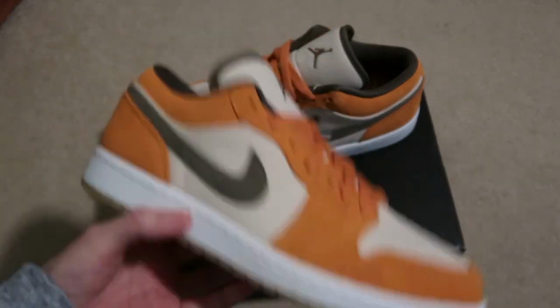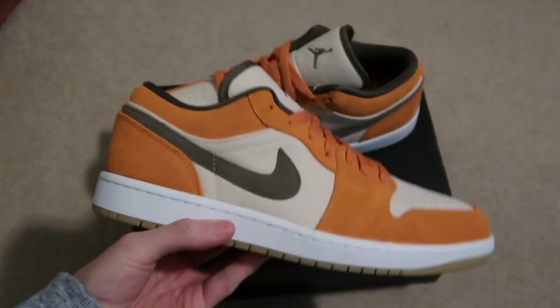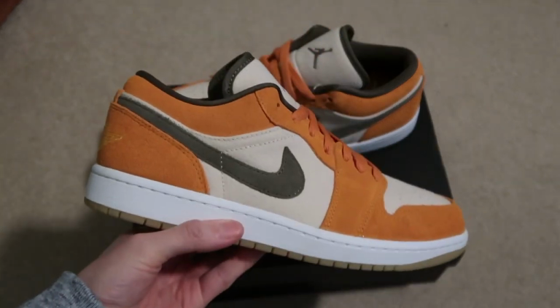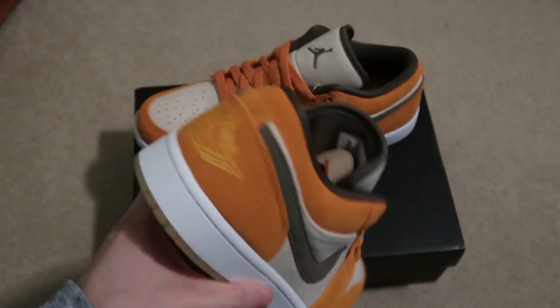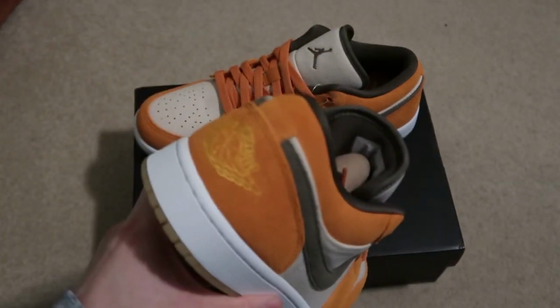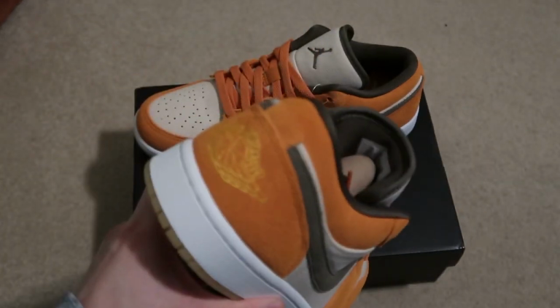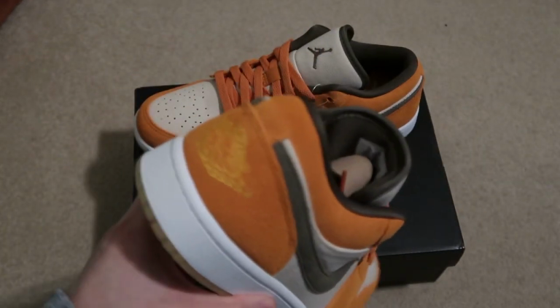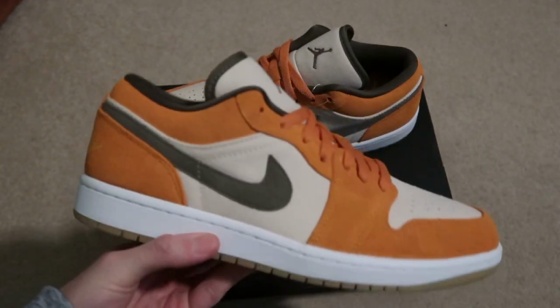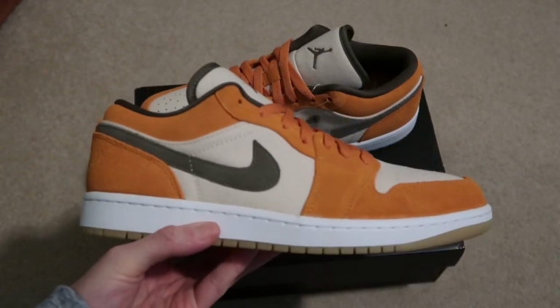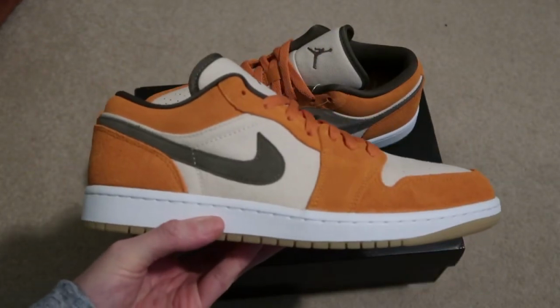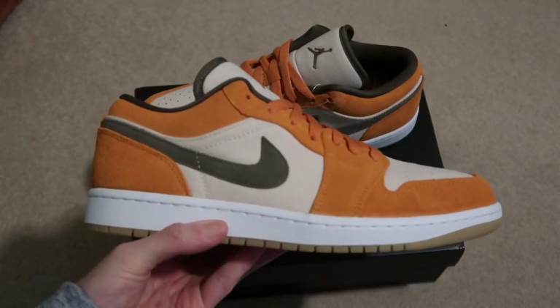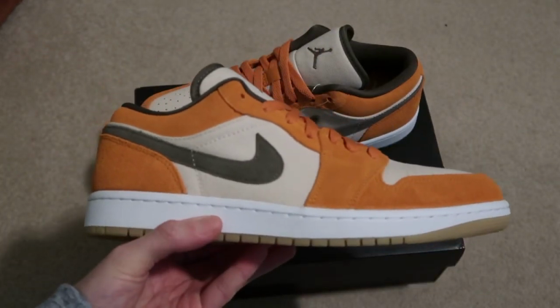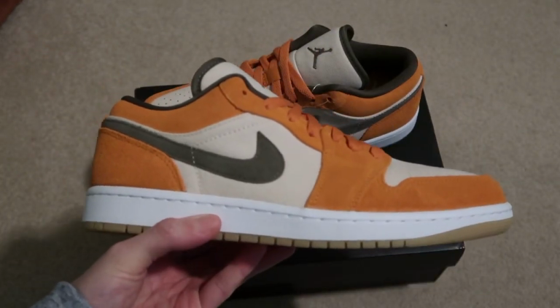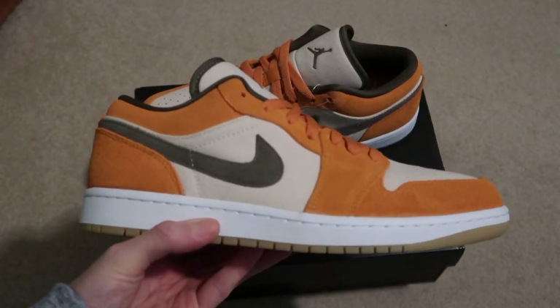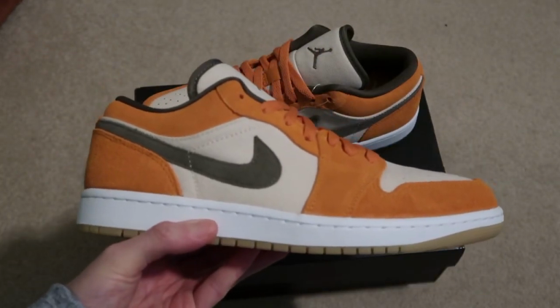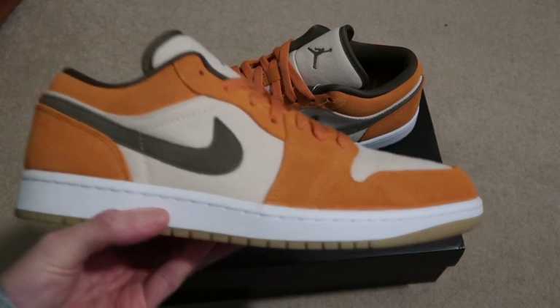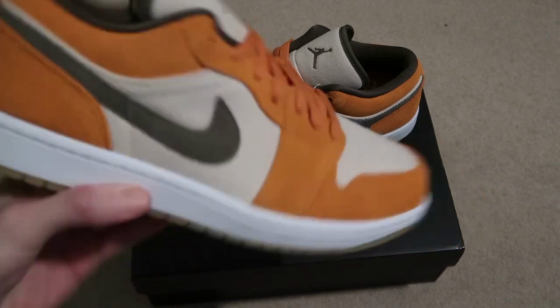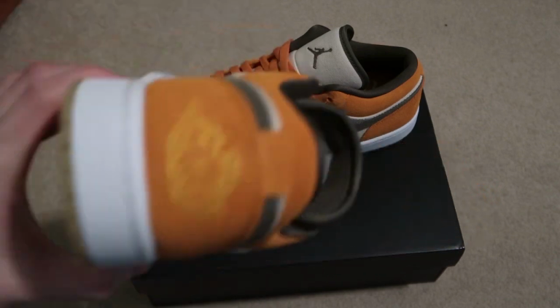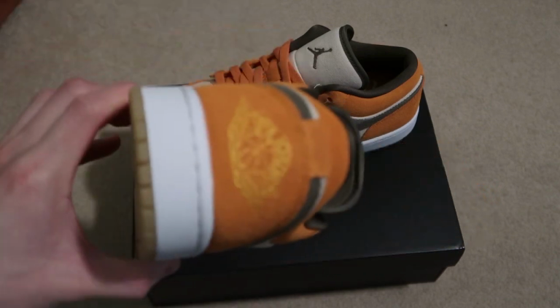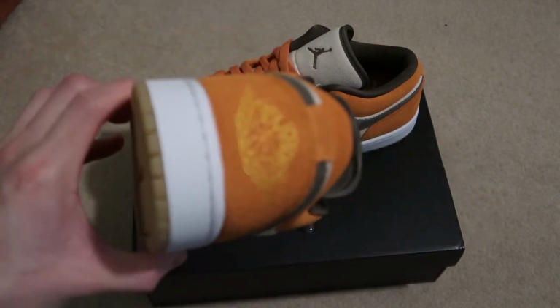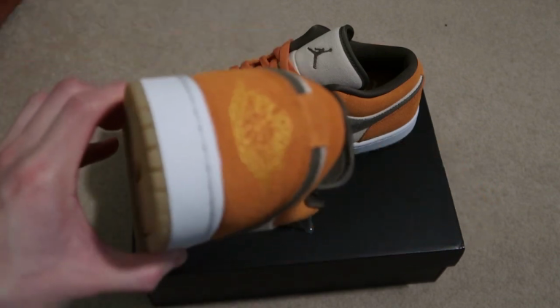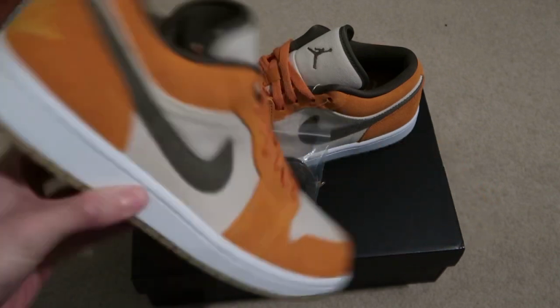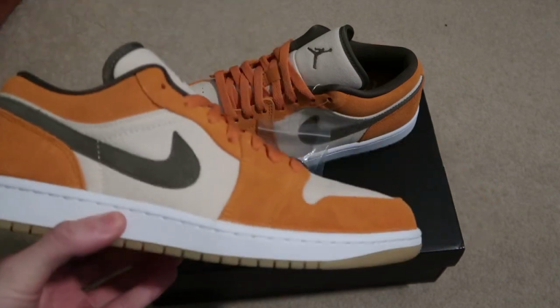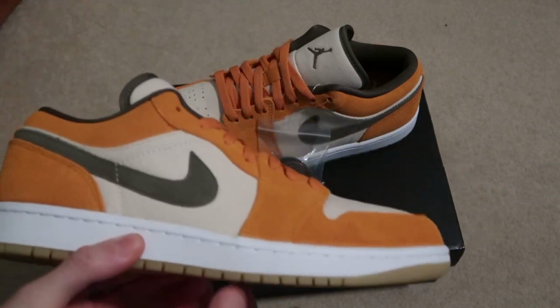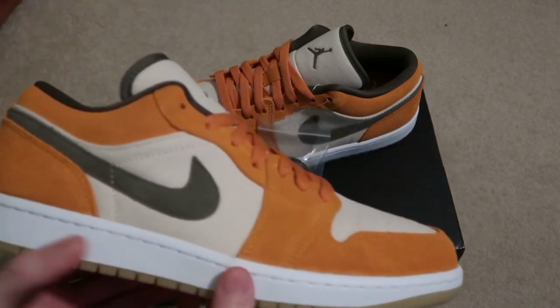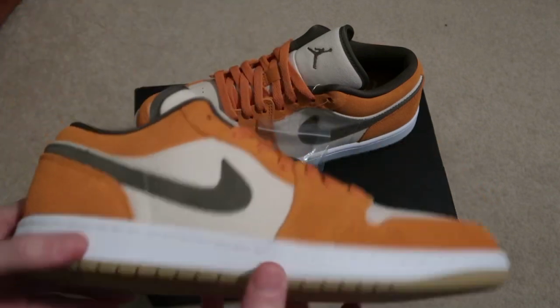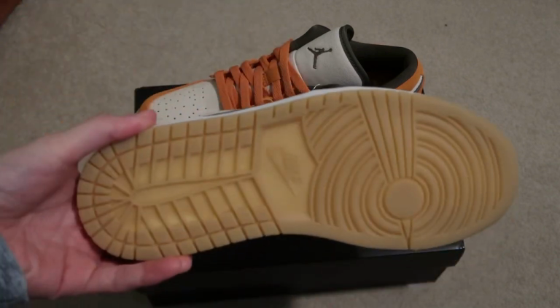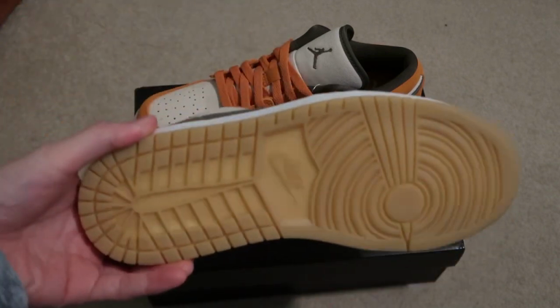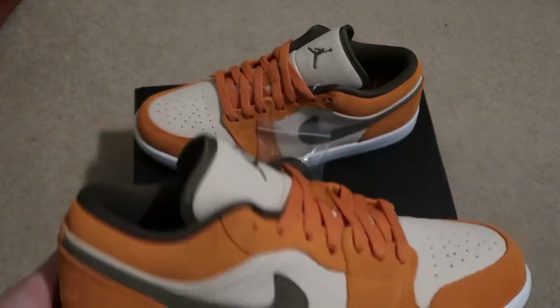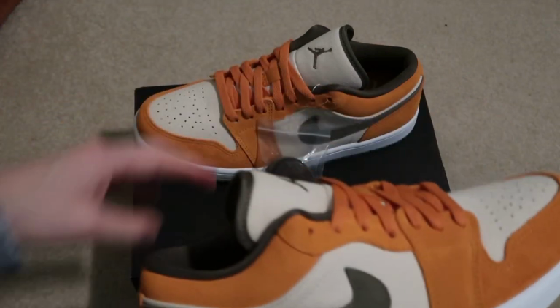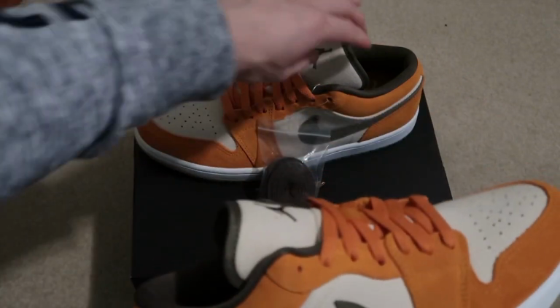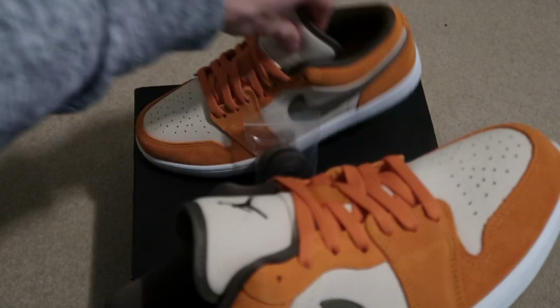Hit this on the Nike Plus app. I got another pair of Jordan 1 Lows — the women's. They're like the iron, light iron colorway. Those should be coming in soon too.